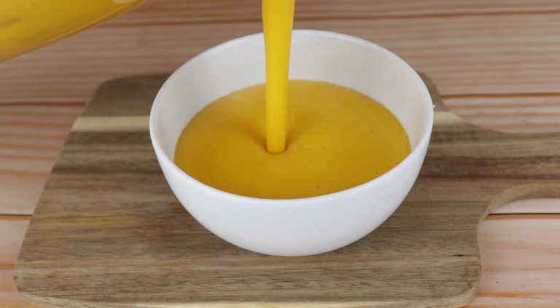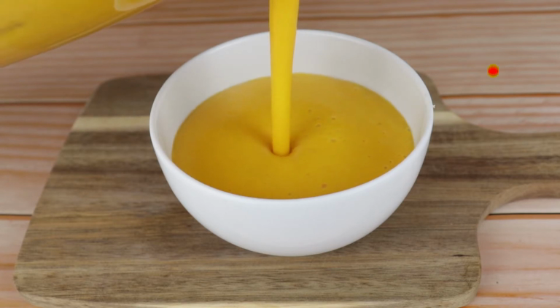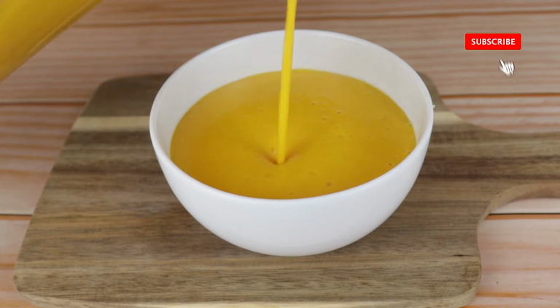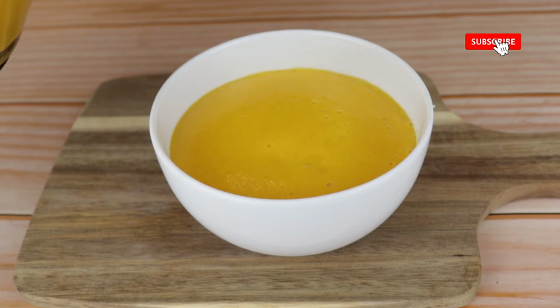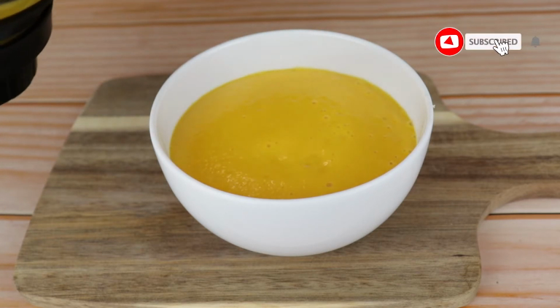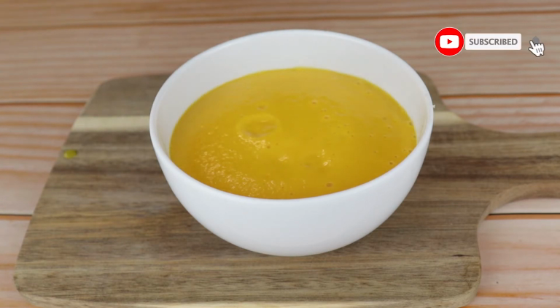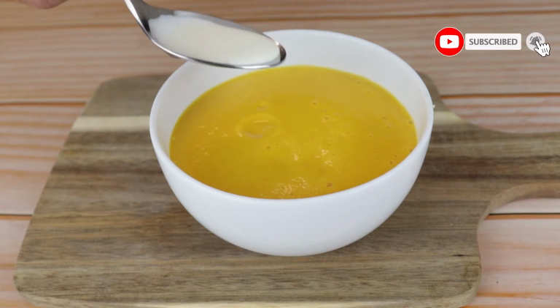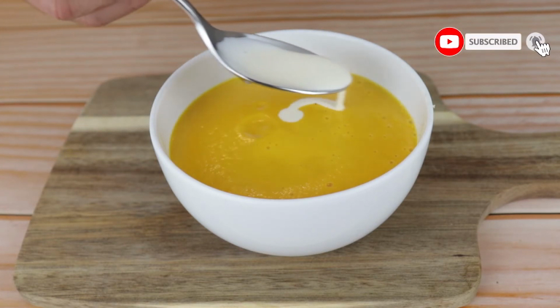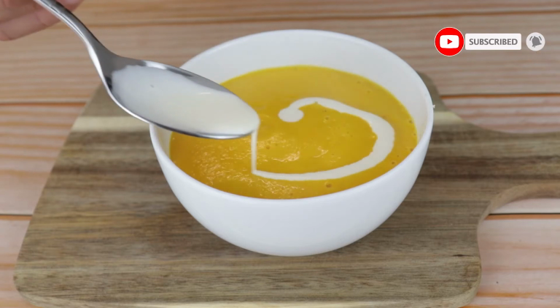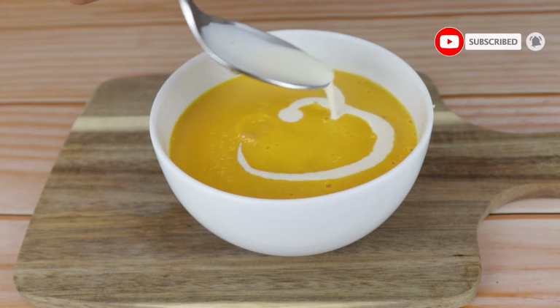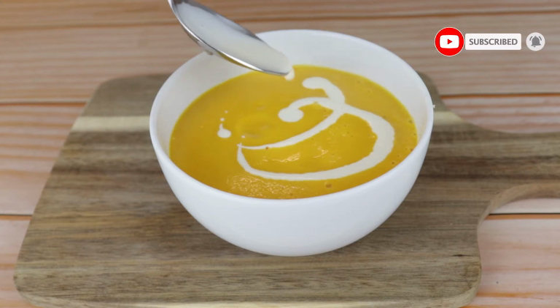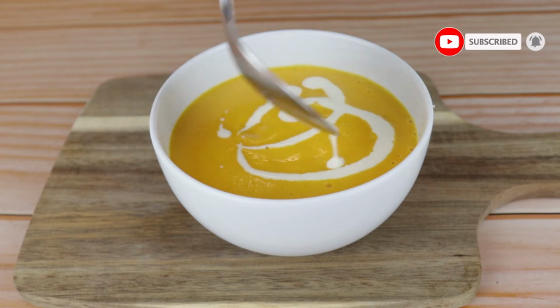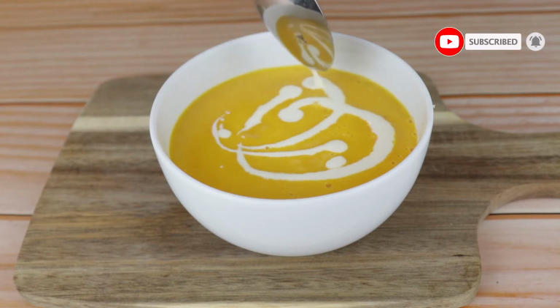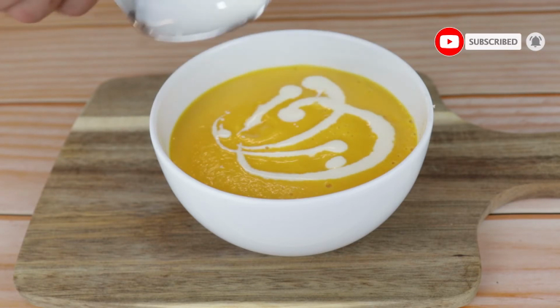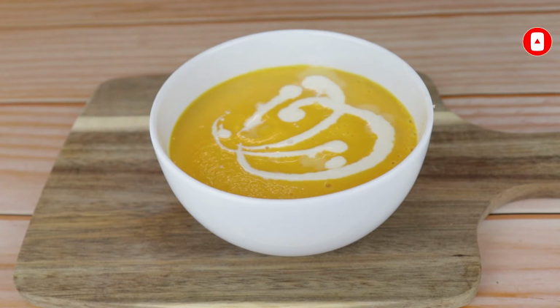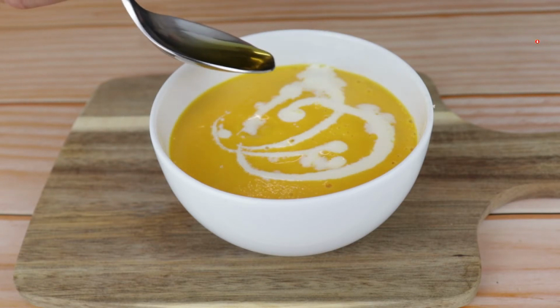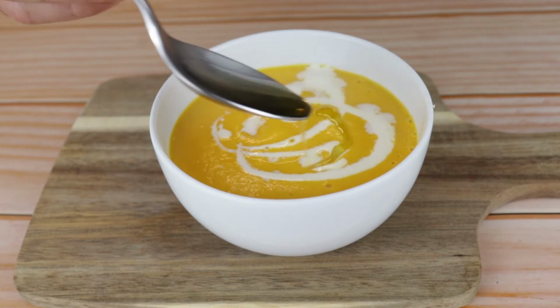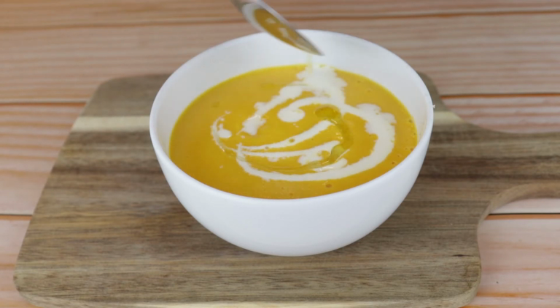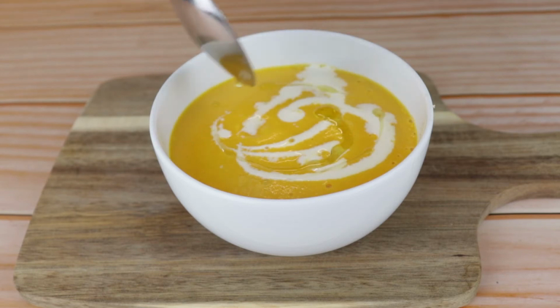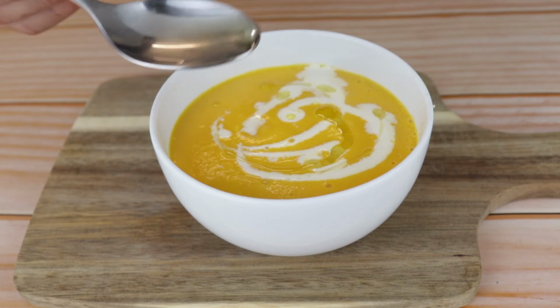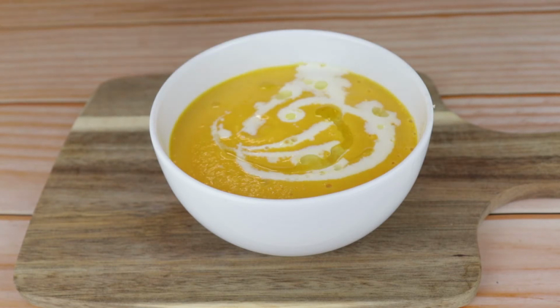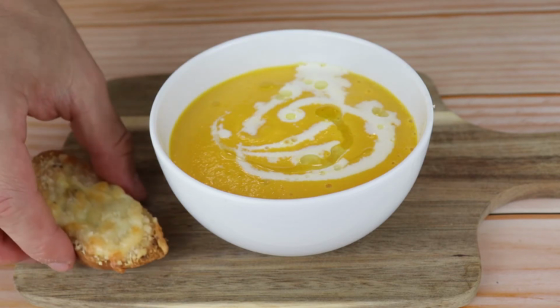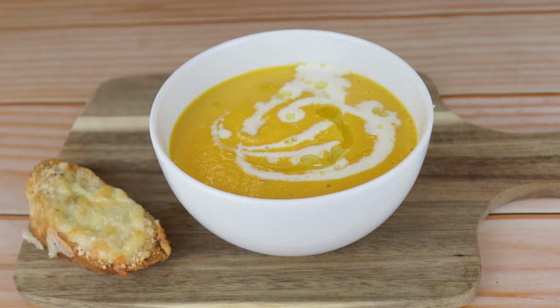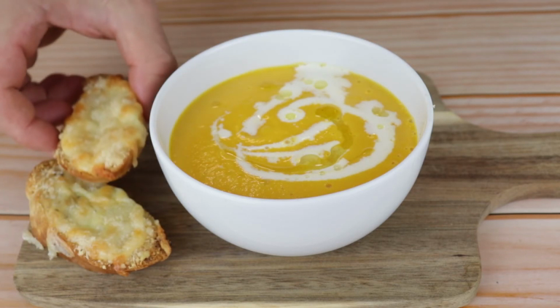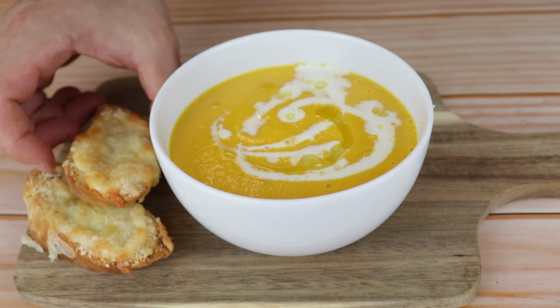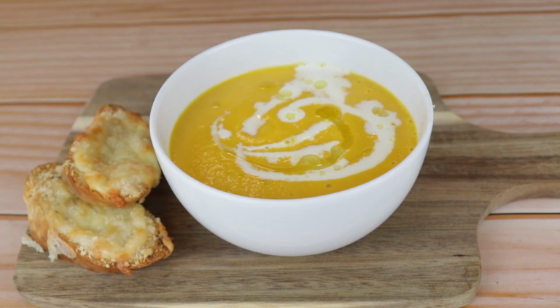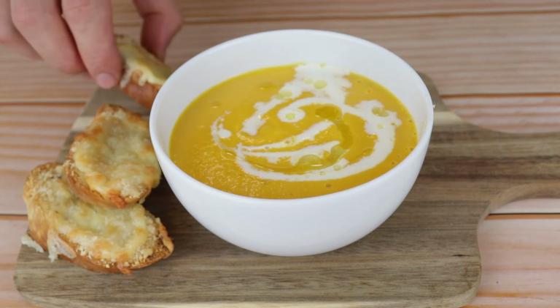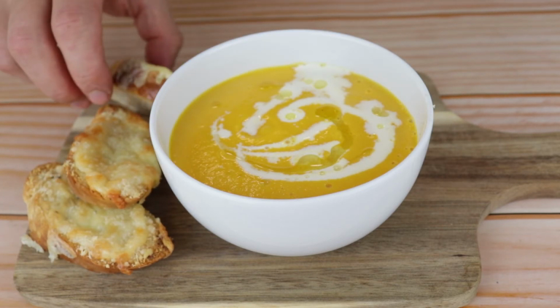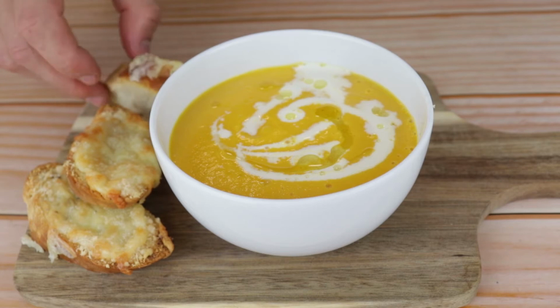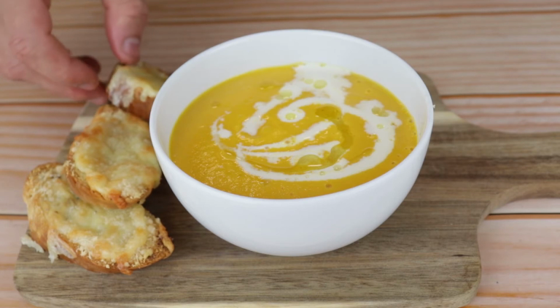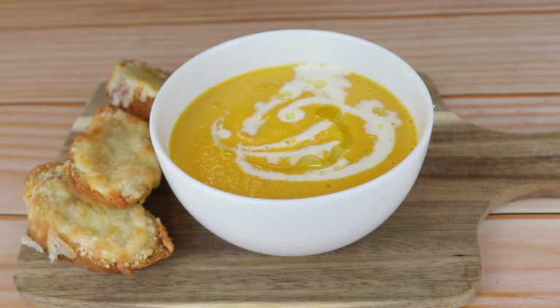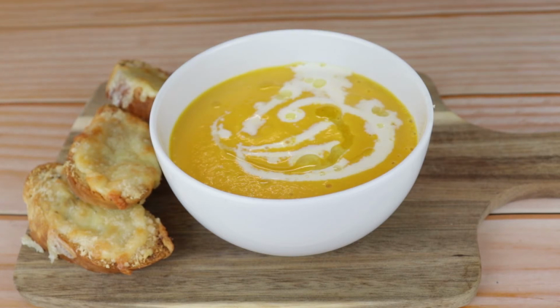Serve your soup in a bowl and finish with some cream and olive oil. Place the bread next to it and finish with some parsley.